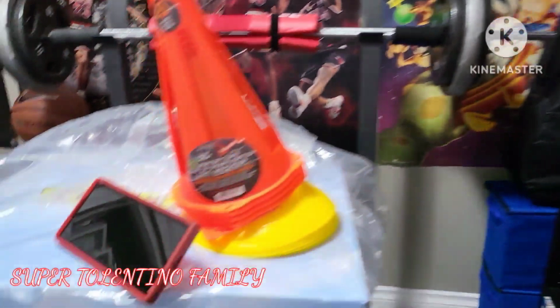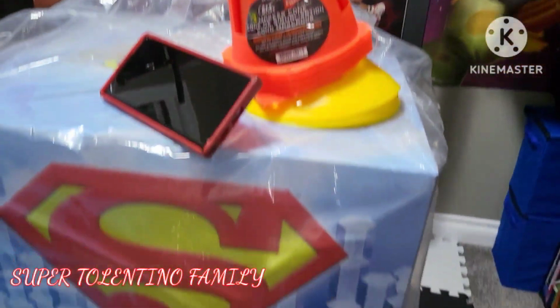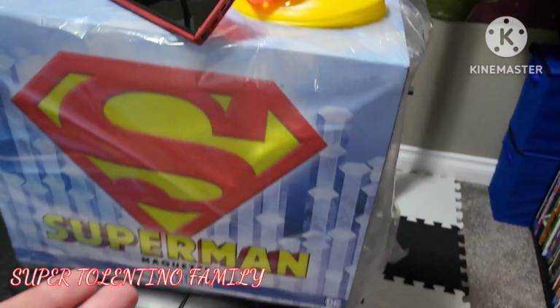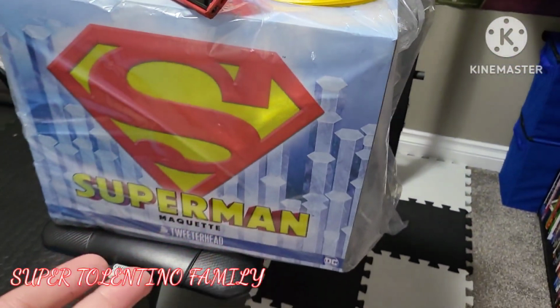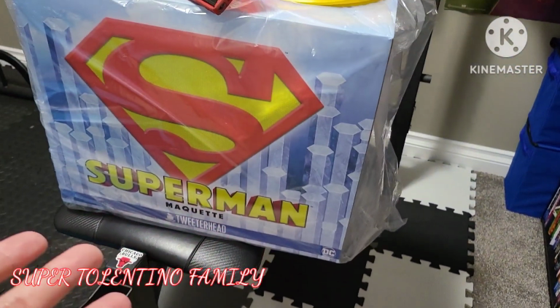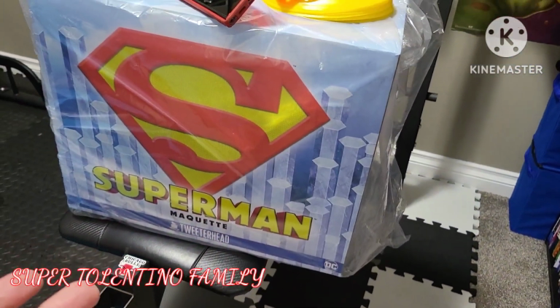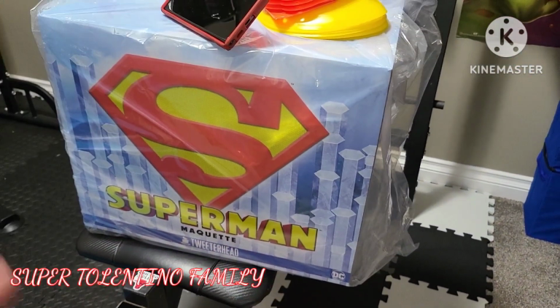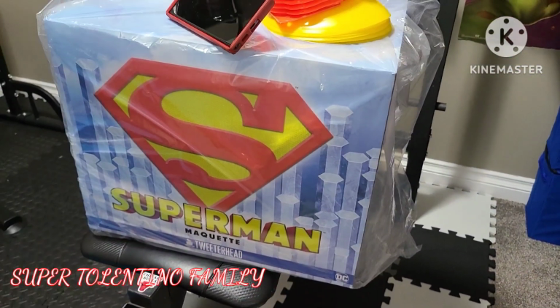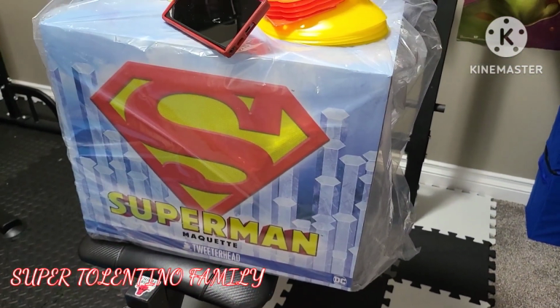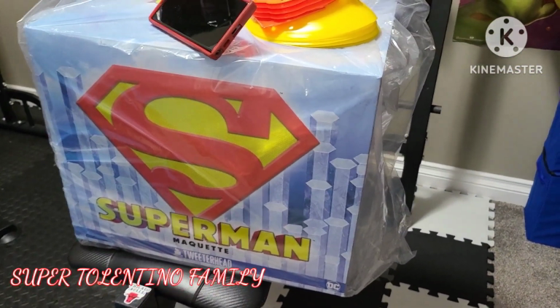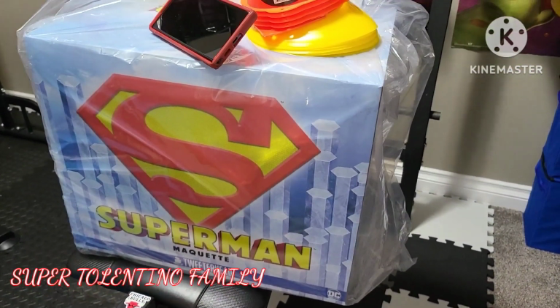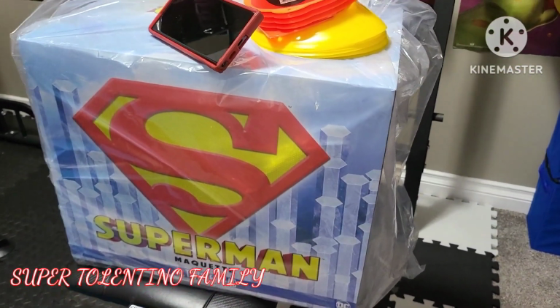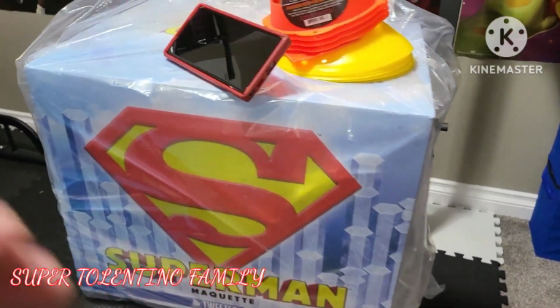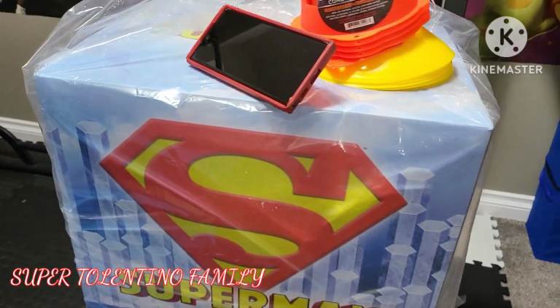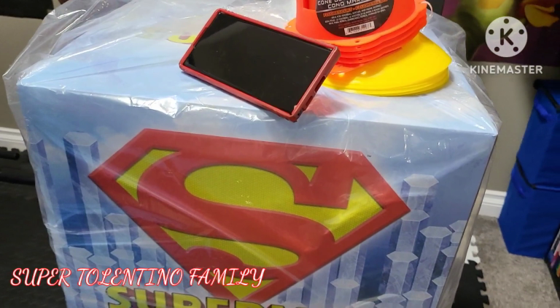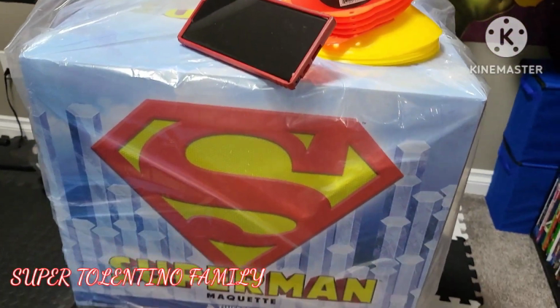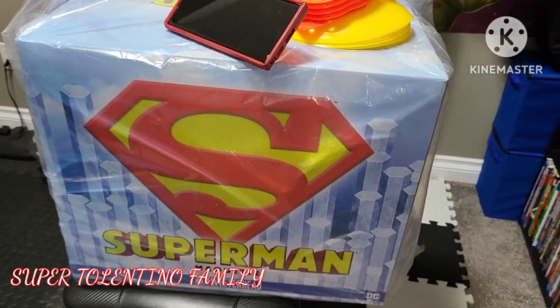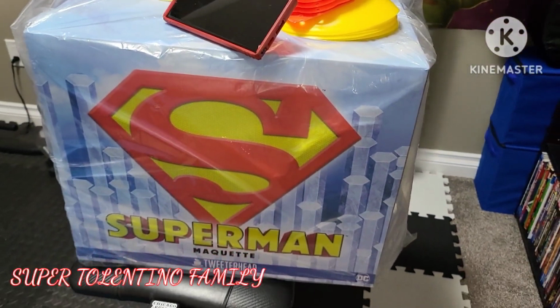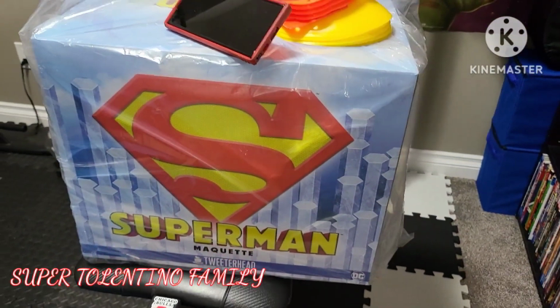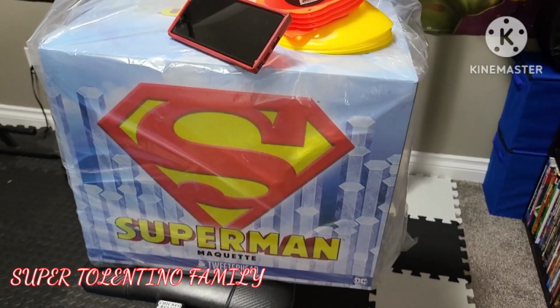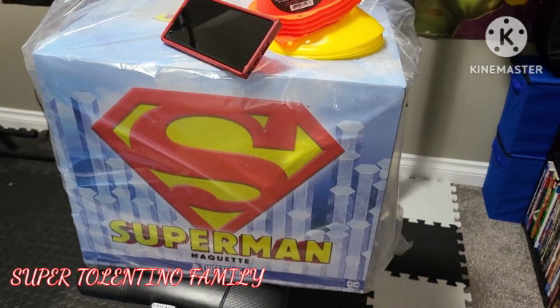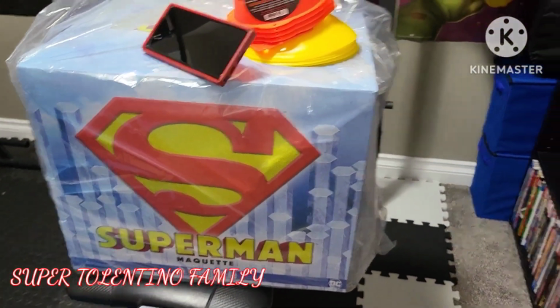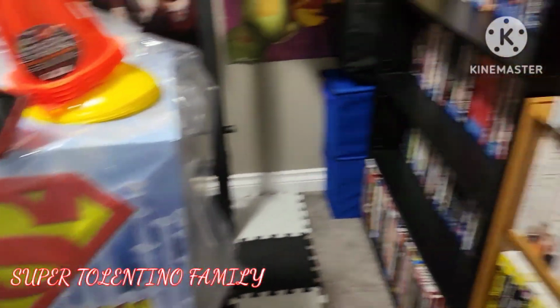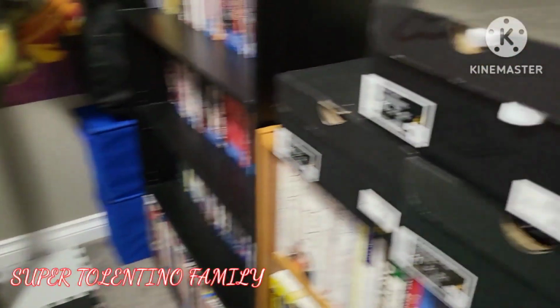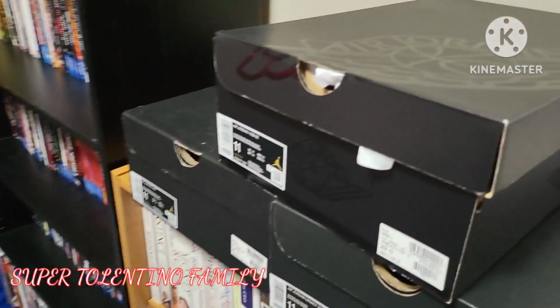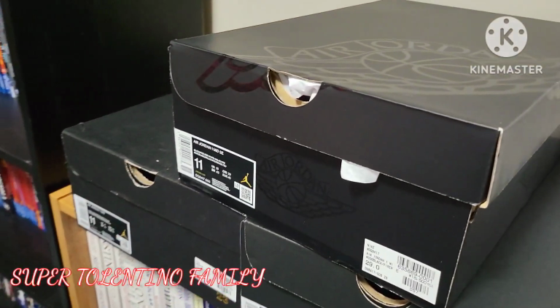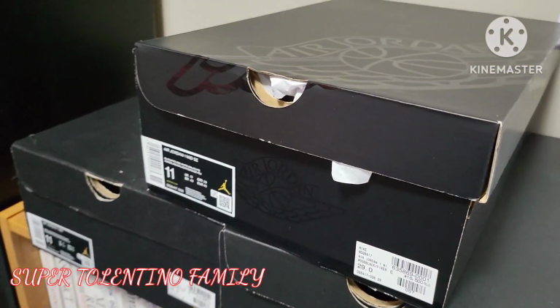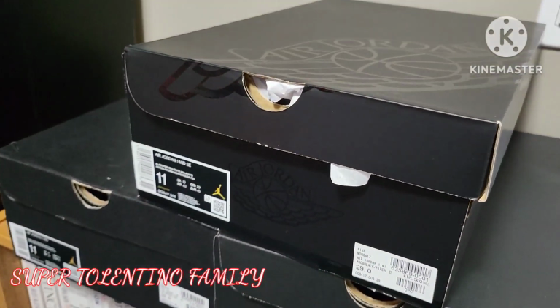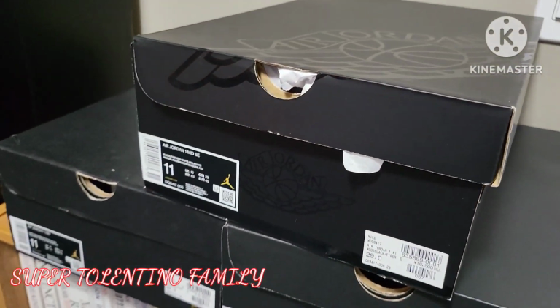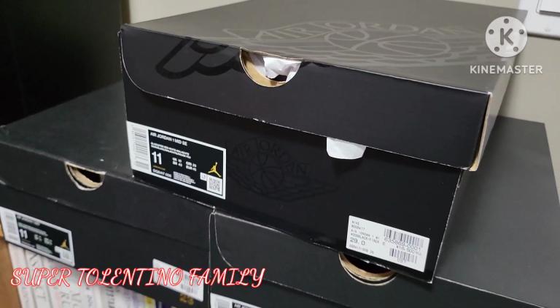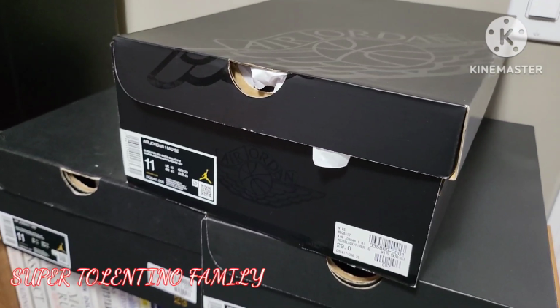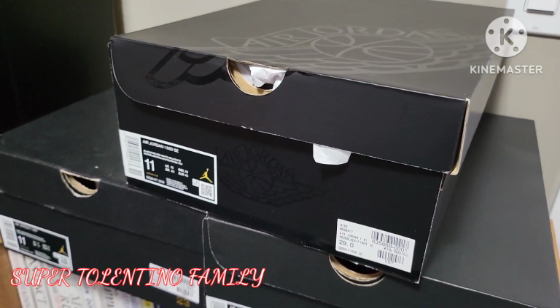I also have this Superman Maquette Twitter head collectible that's still in its original packaging — I'll show you a video on that one day. But for now, let's start with the Air Jordan 1 Mid SE.